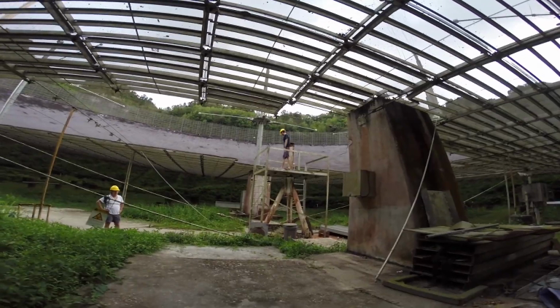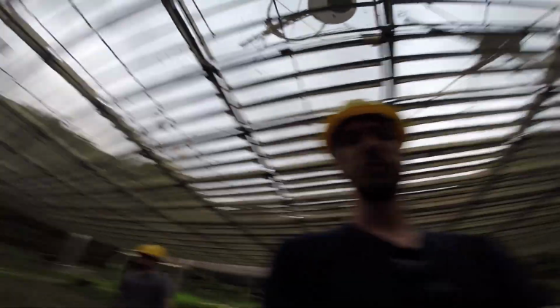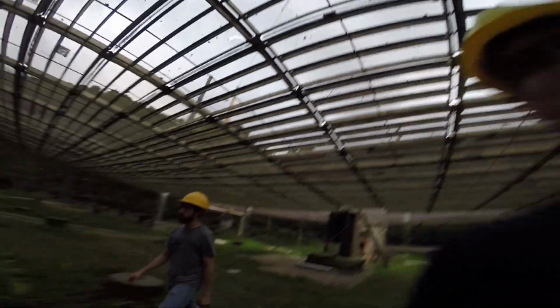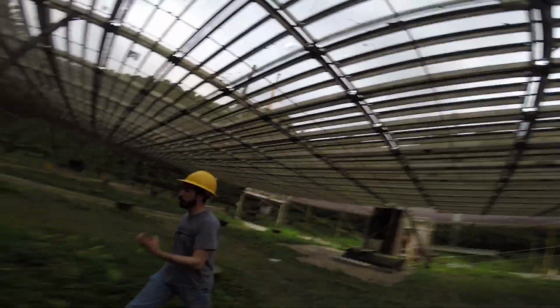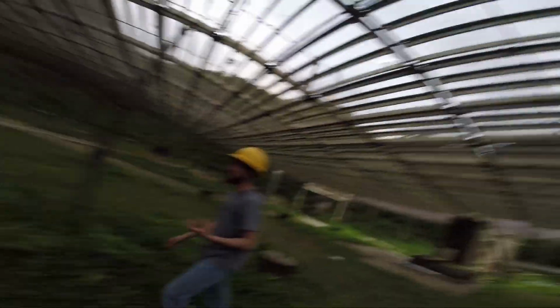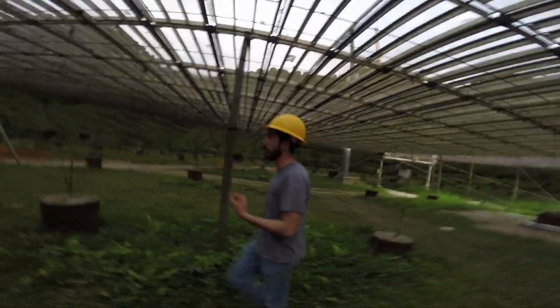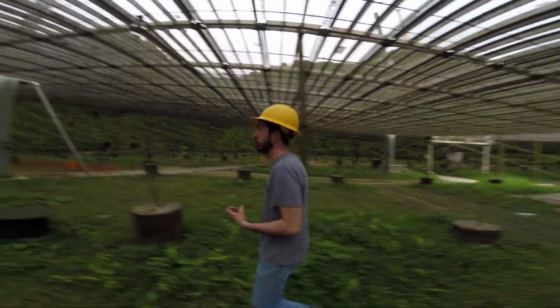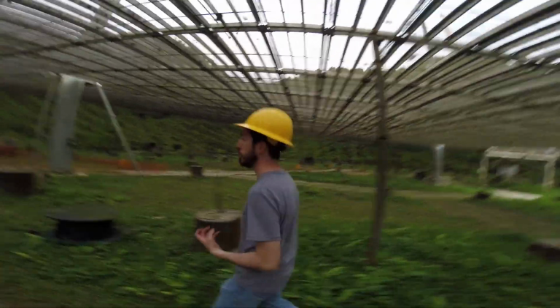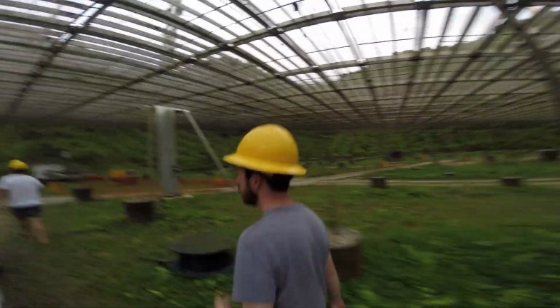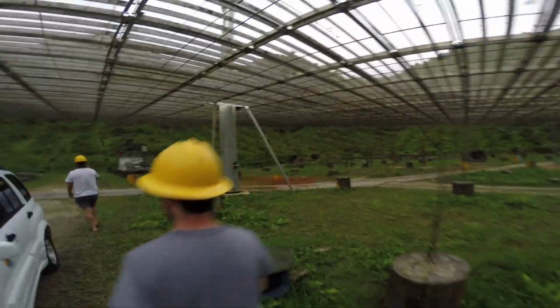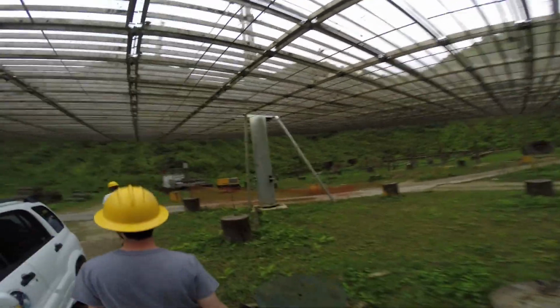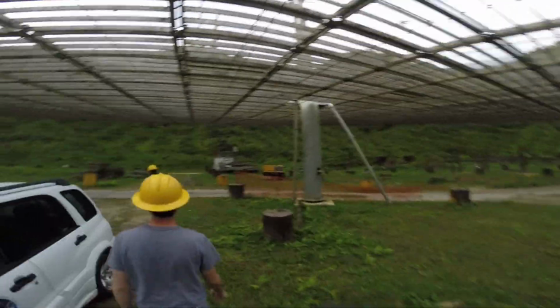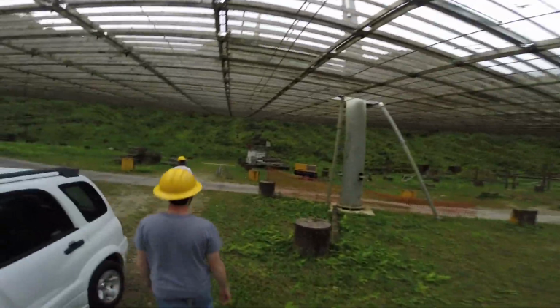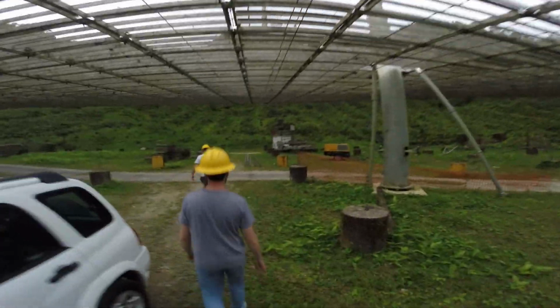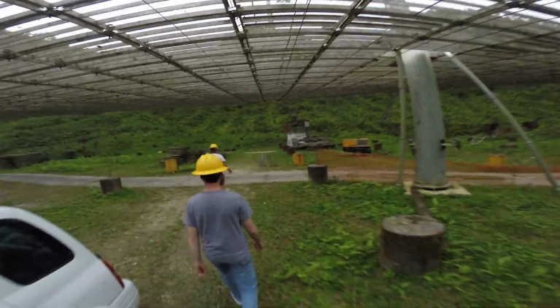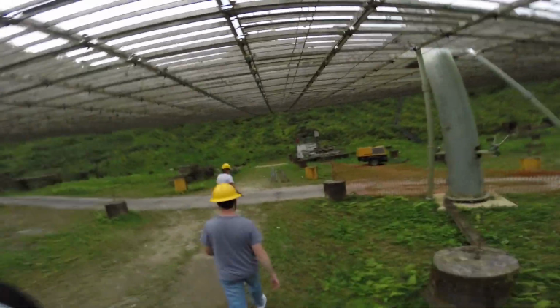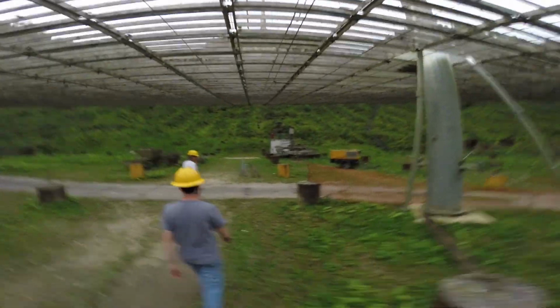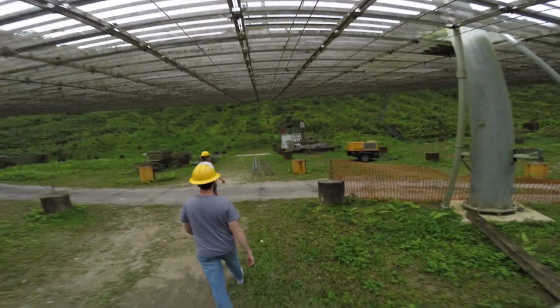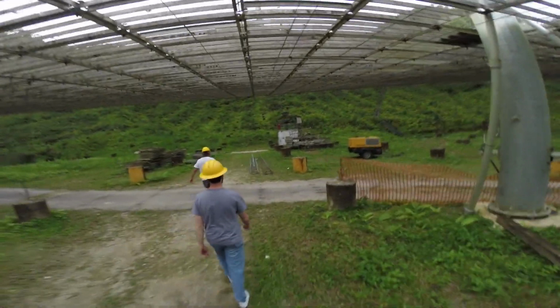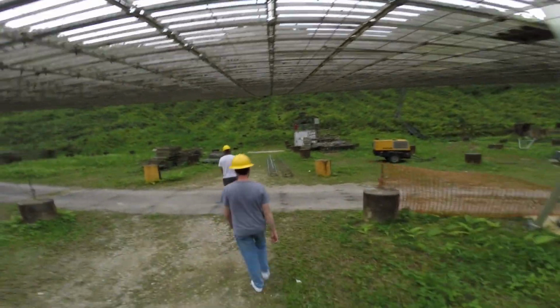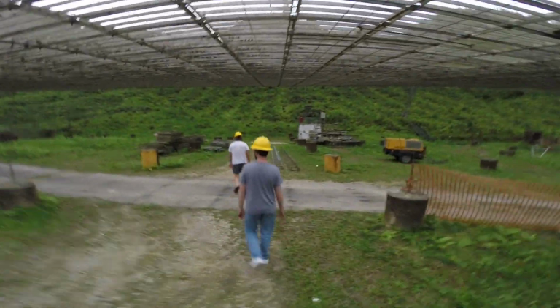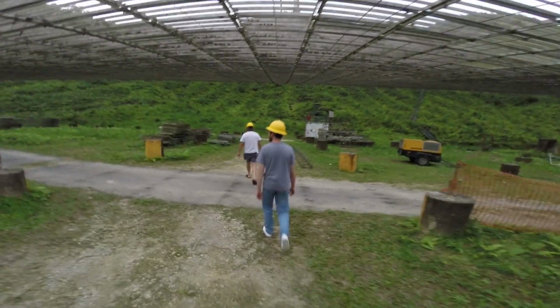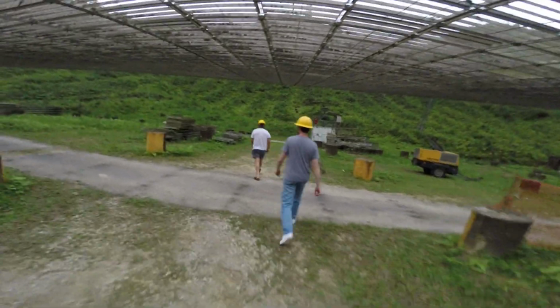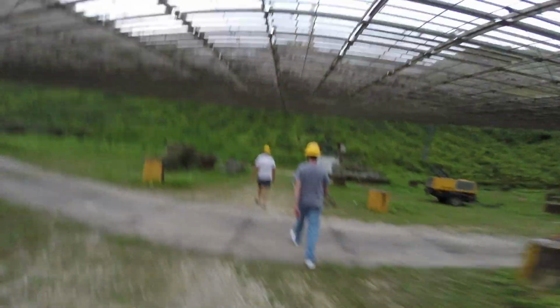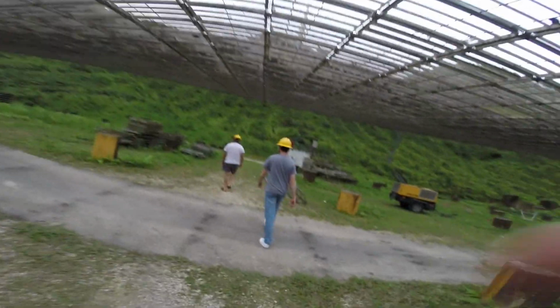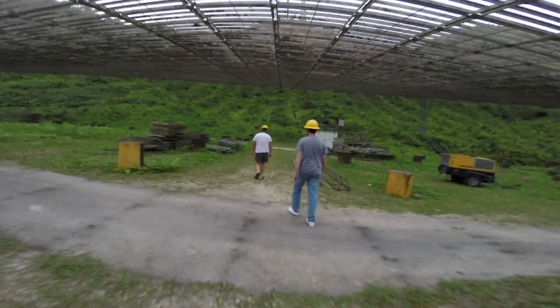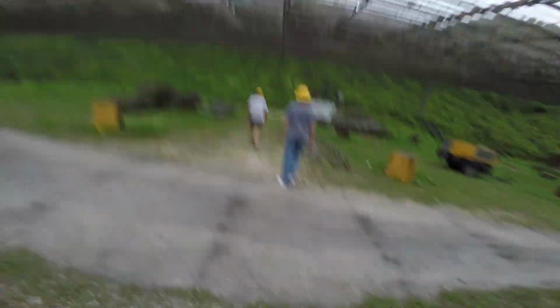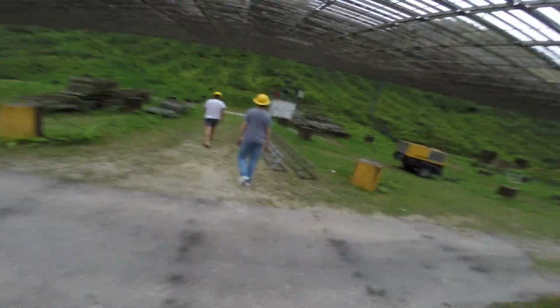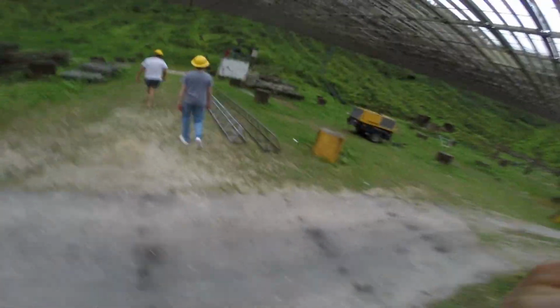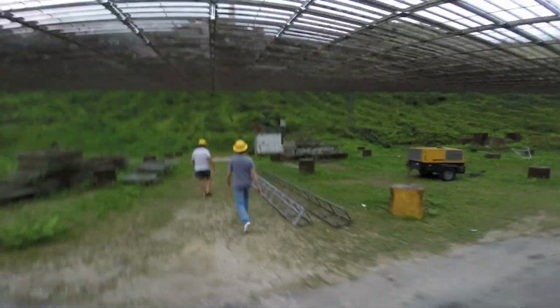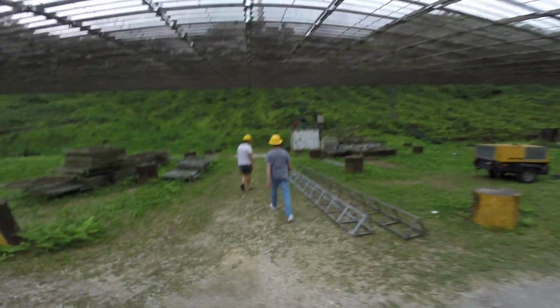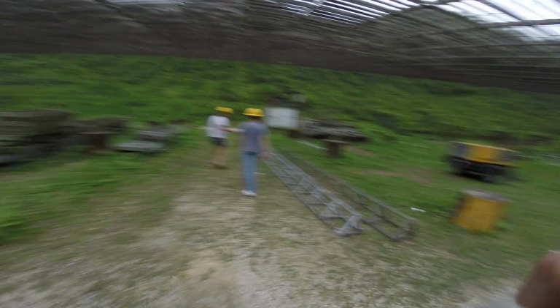There are just some load cells on there that measure the tension in the lines. You can see them right here at the end — they're the pins that hold it, the load cells.